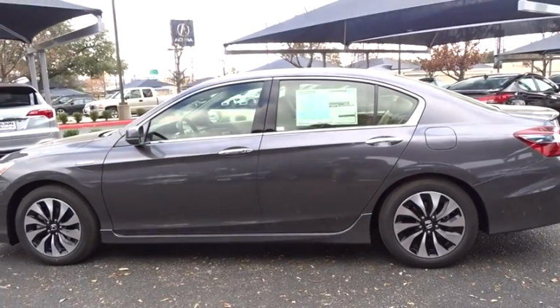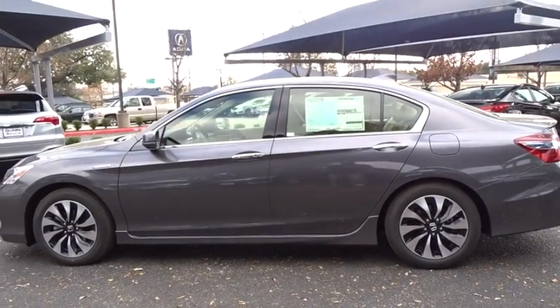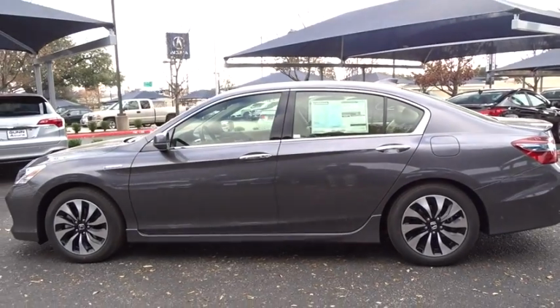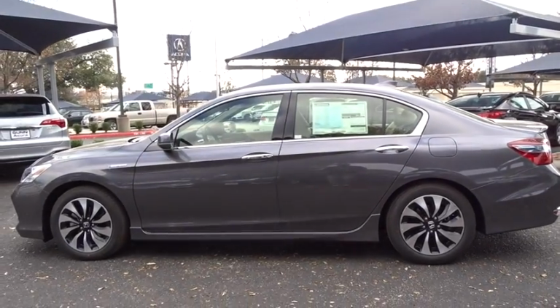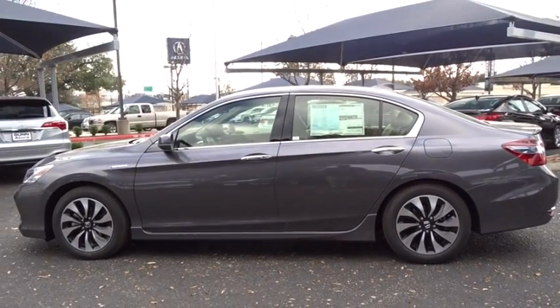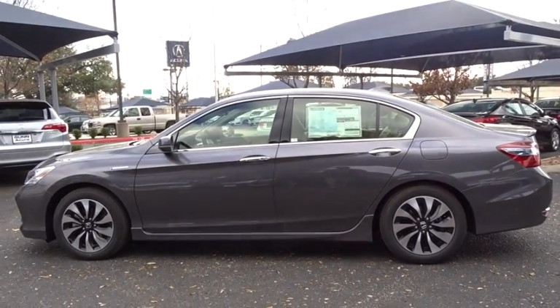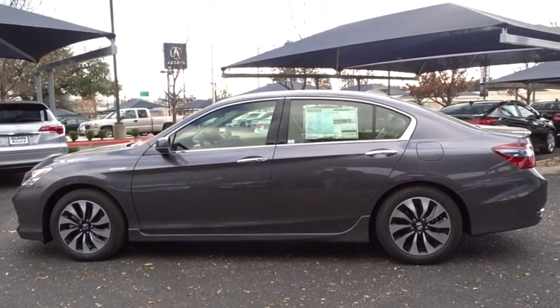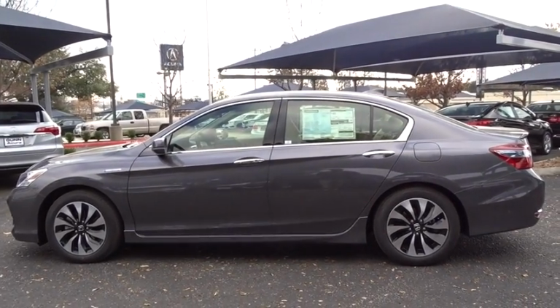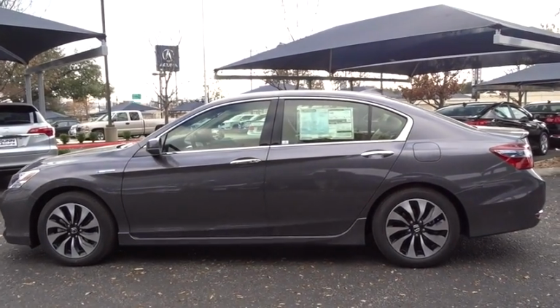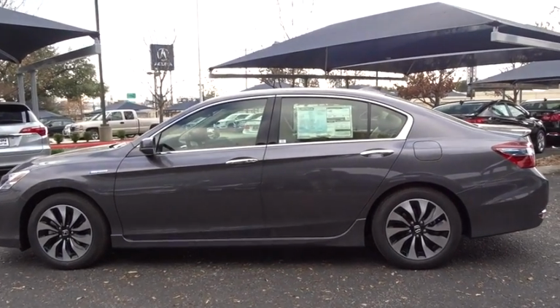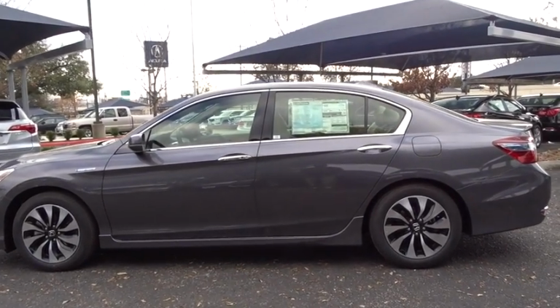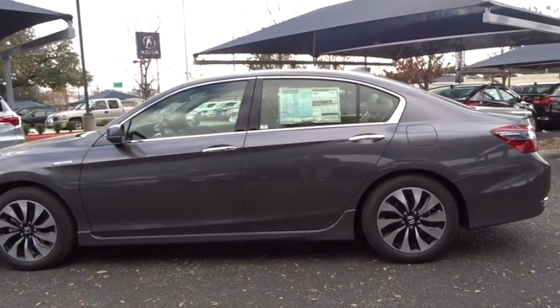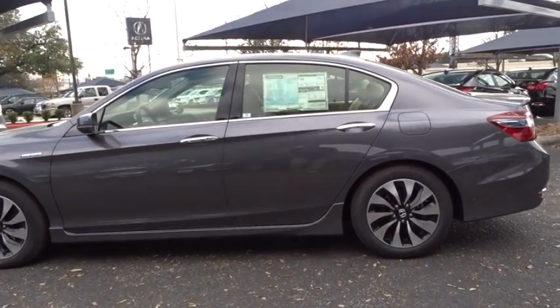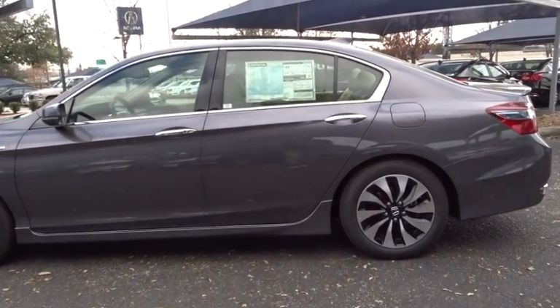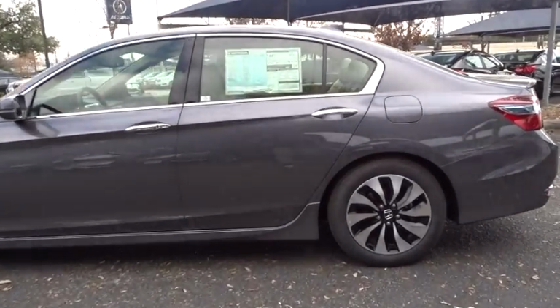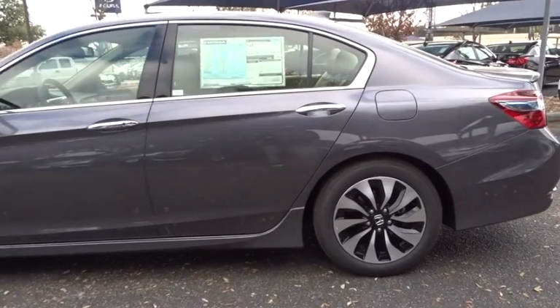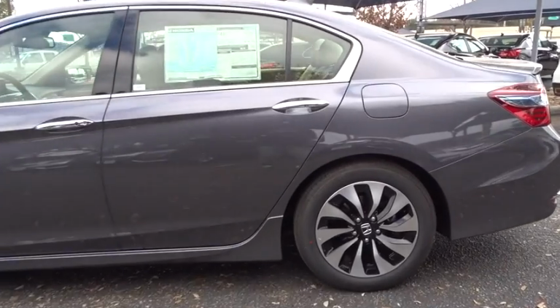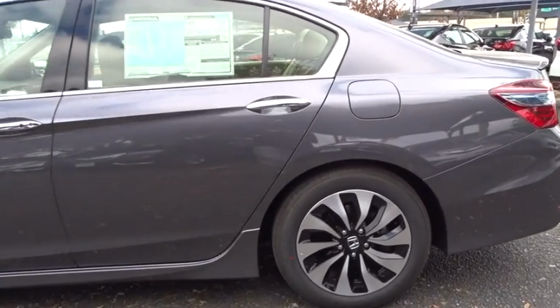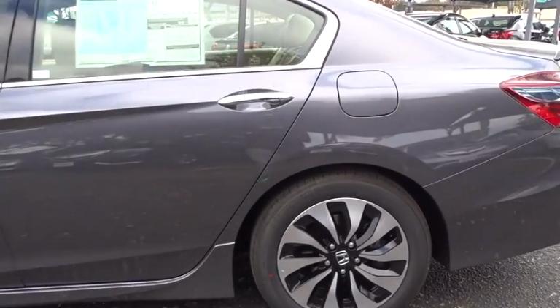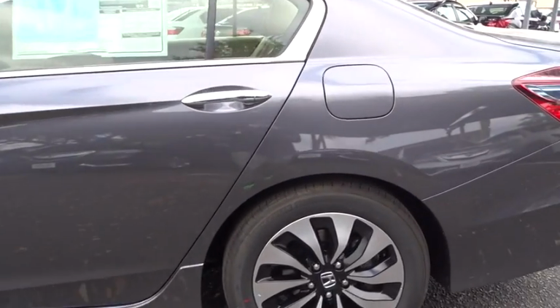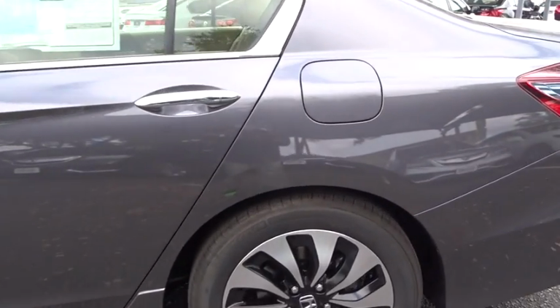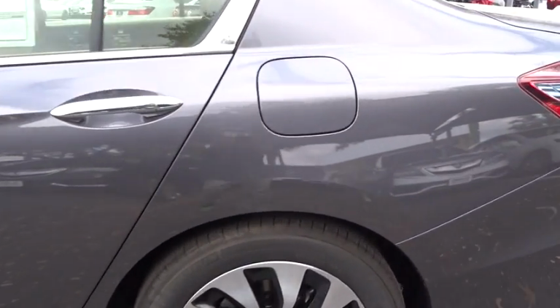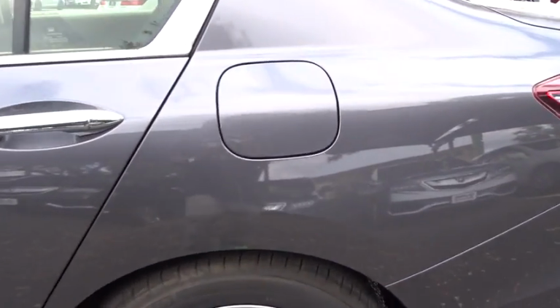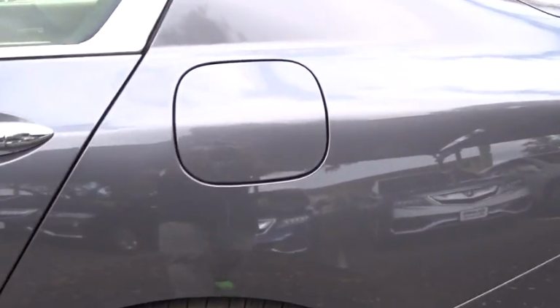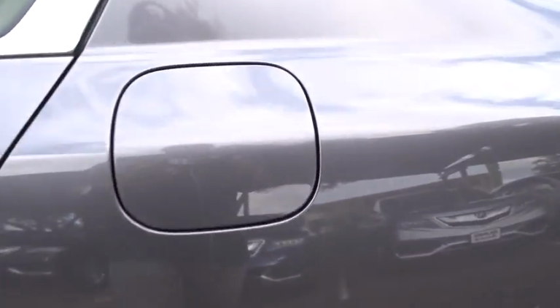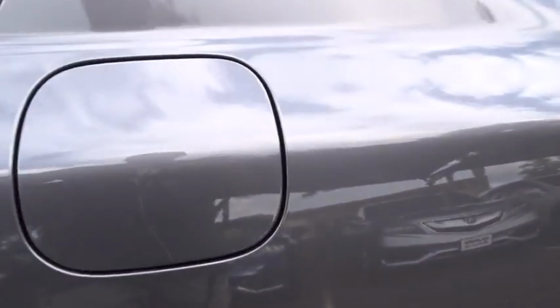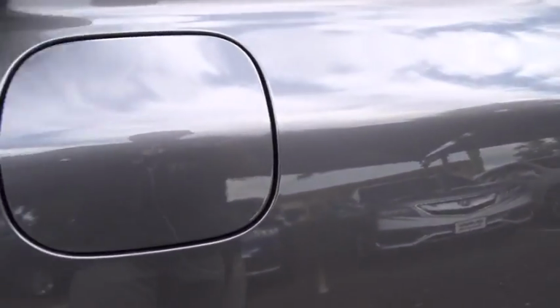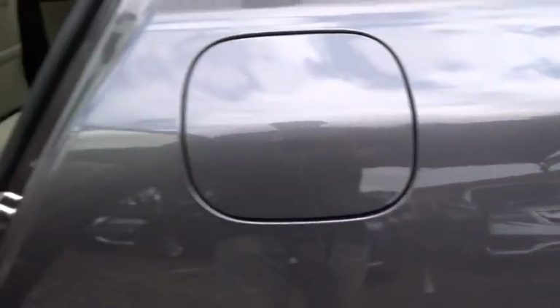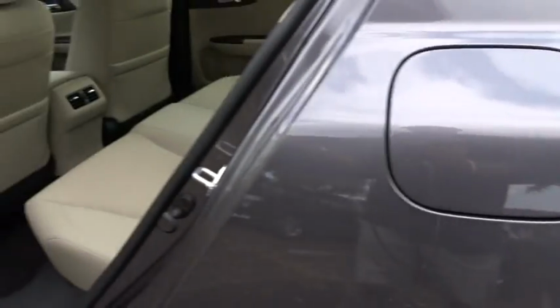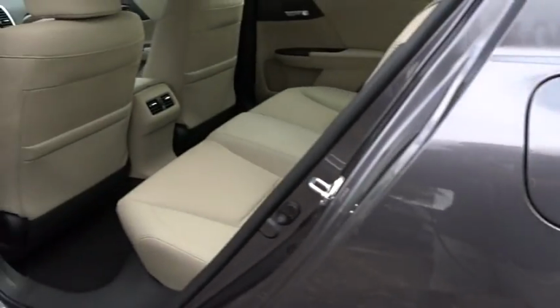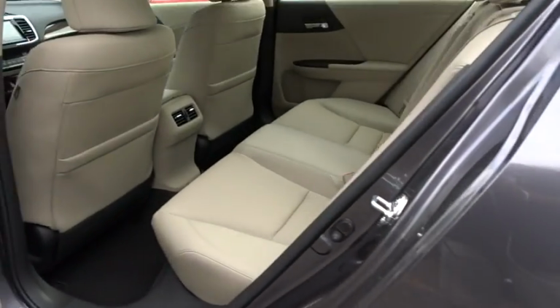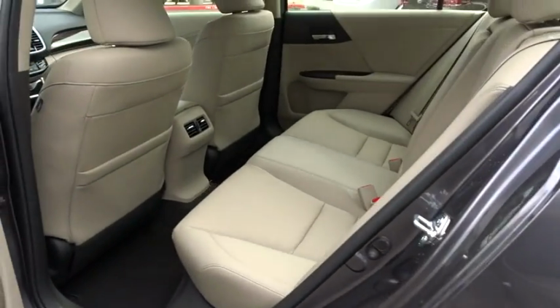Bluetooth, moonroof, power steering, adjustable steering wheel, cruise control, keyless start, aluminum wheels, floor mats, and auto-dimming rear-view mirror.